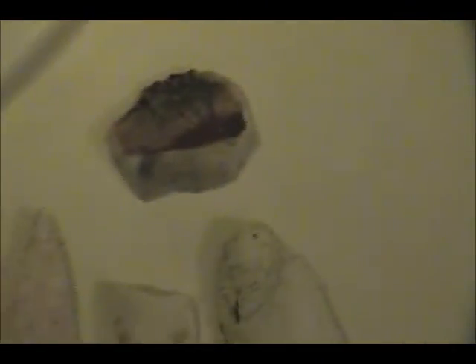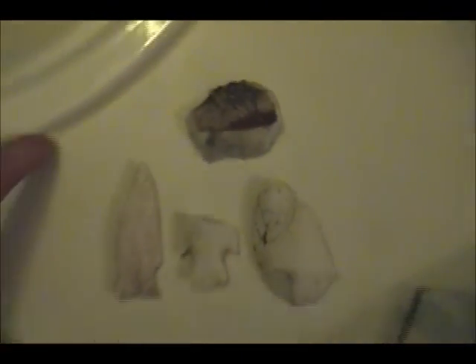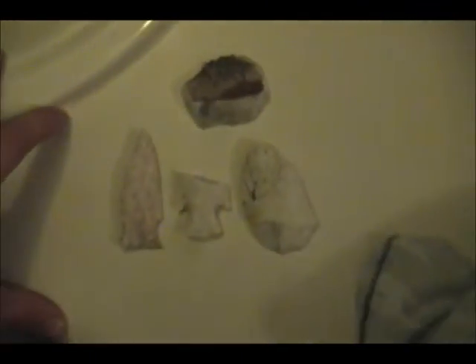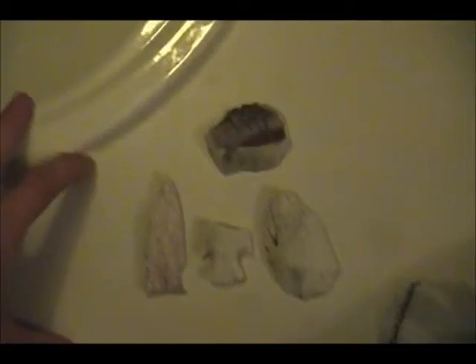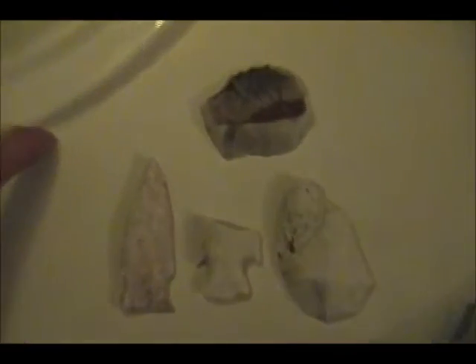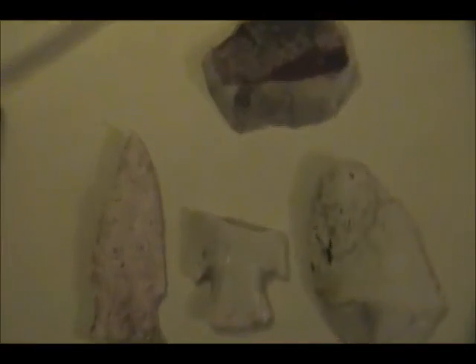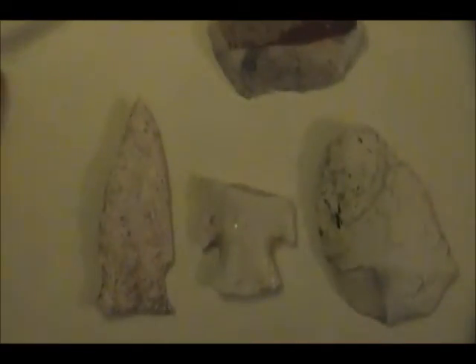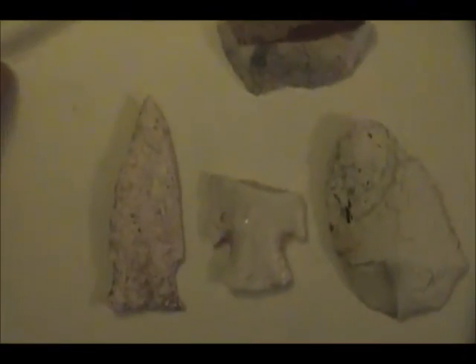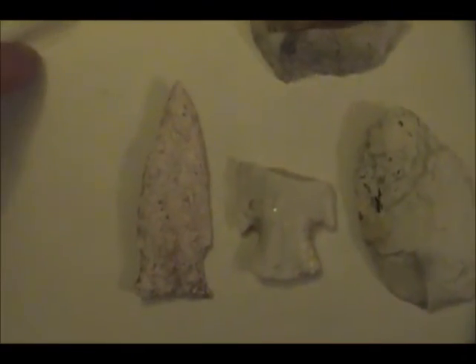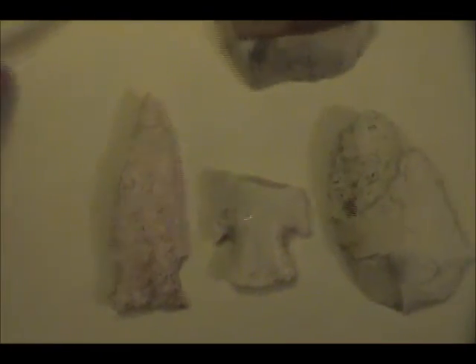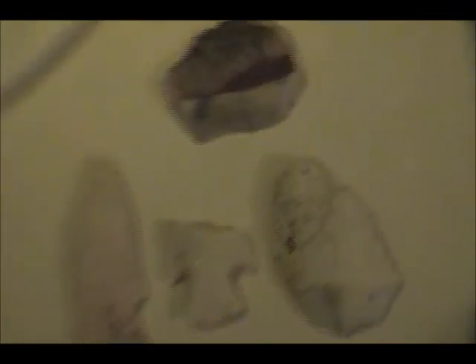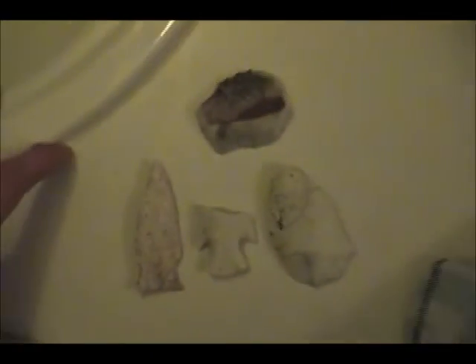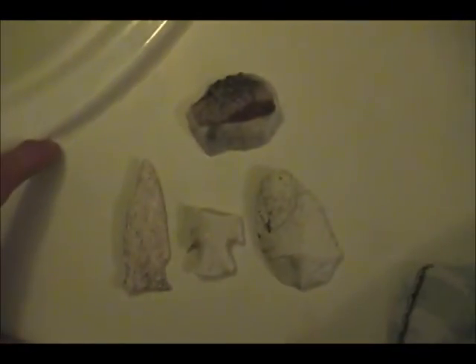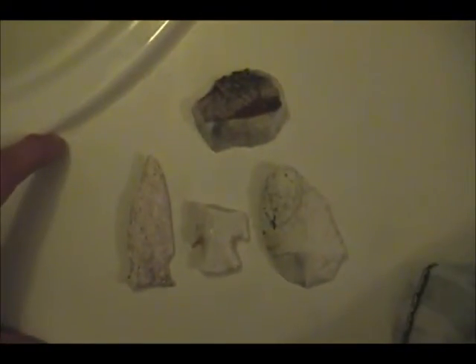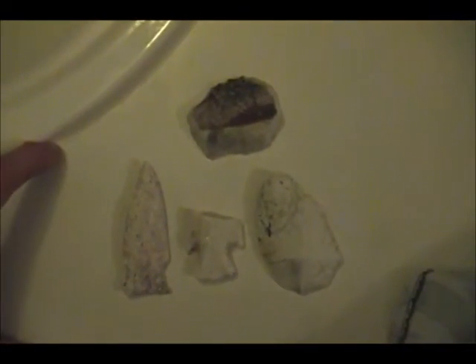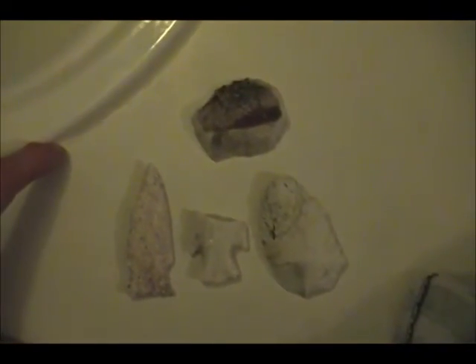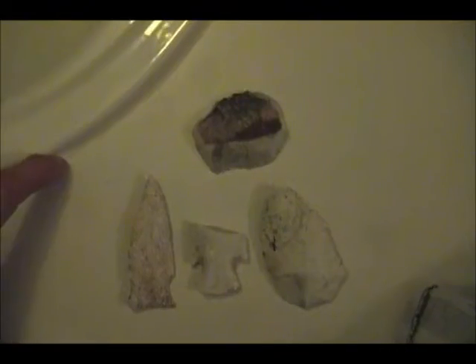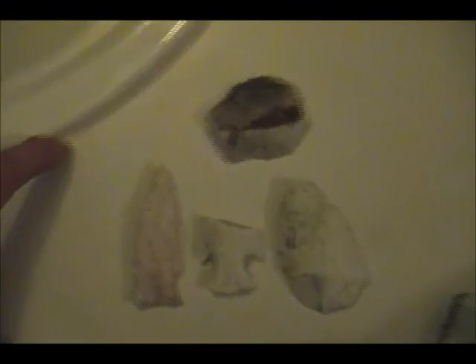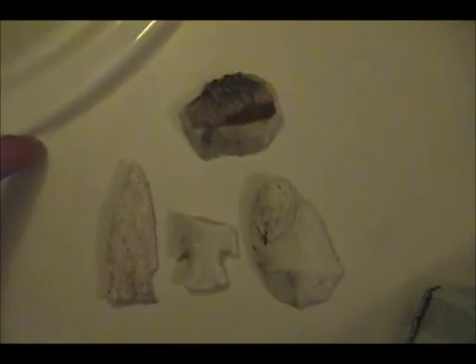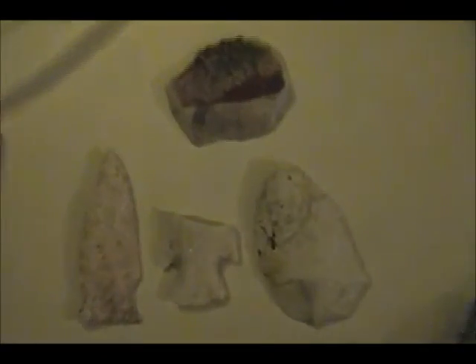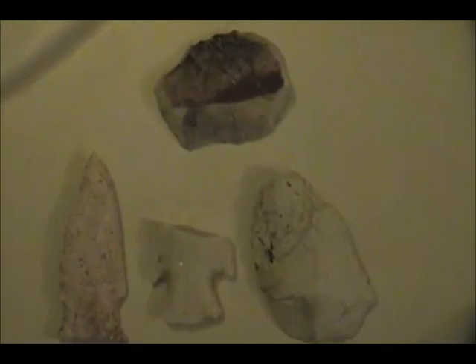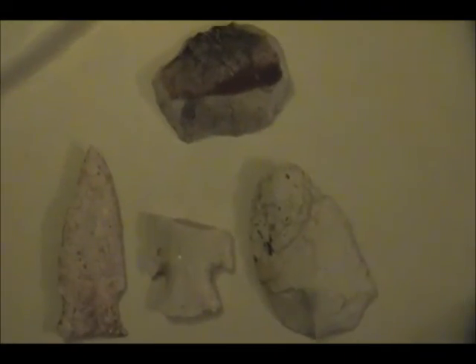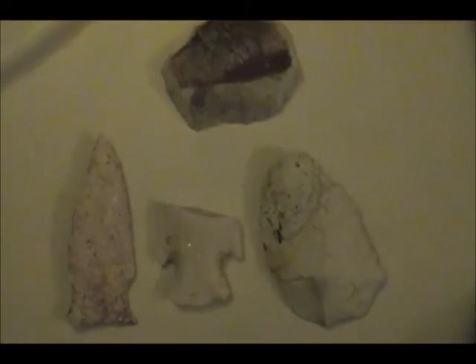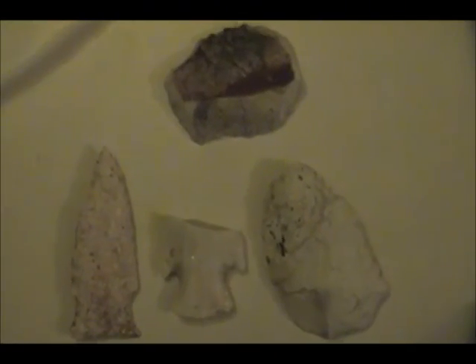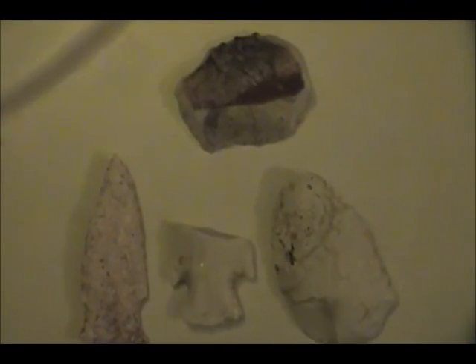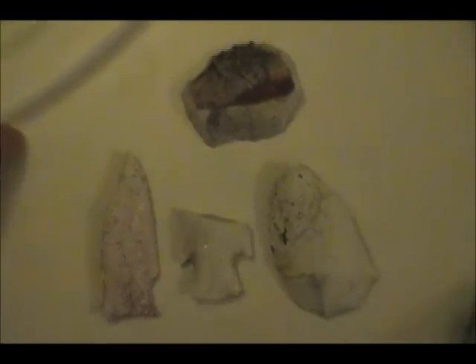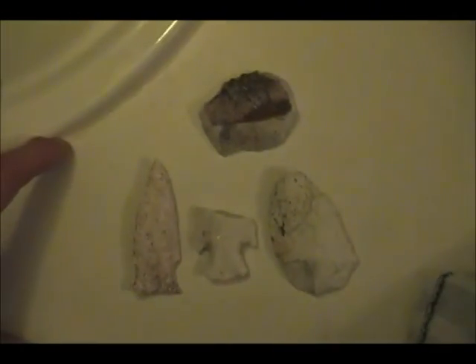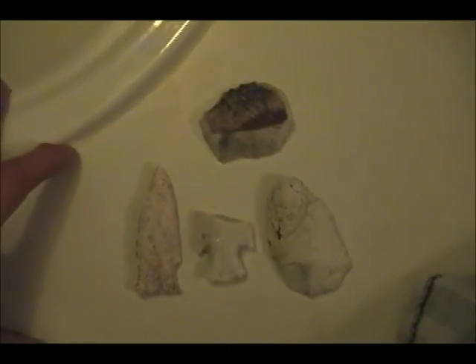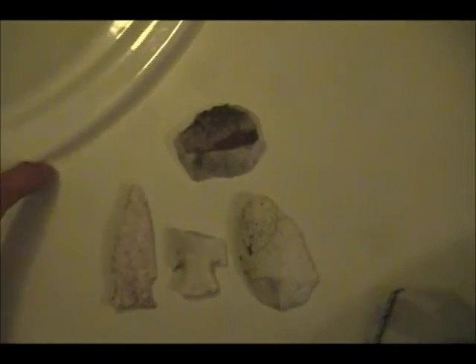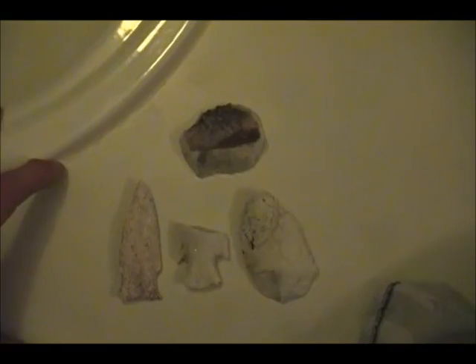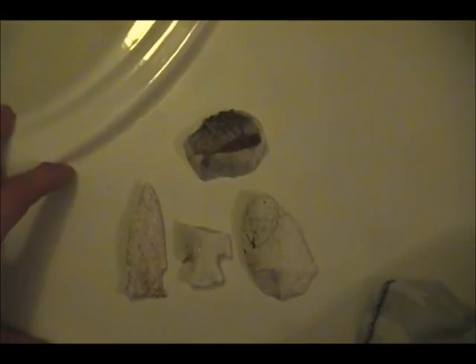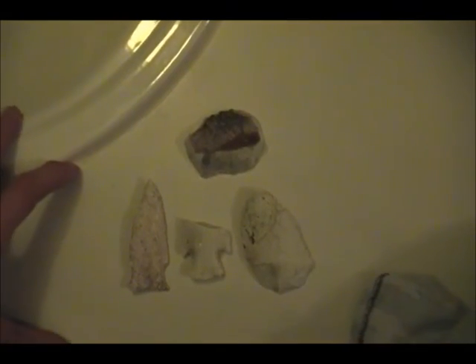Too bad we couldn't have found that on Christmas, but any day you find one is a good day. We'll get back with you again this week — it's going to be a nice week, a good week for digging.